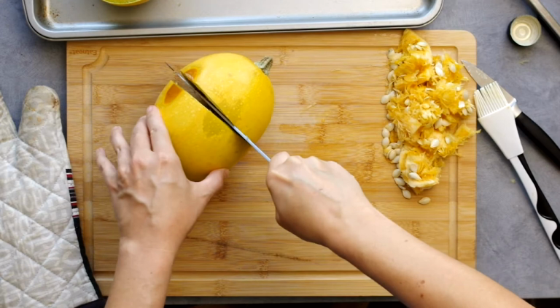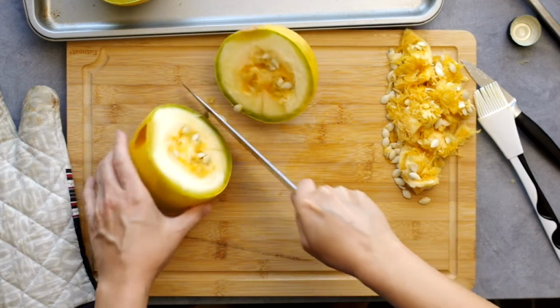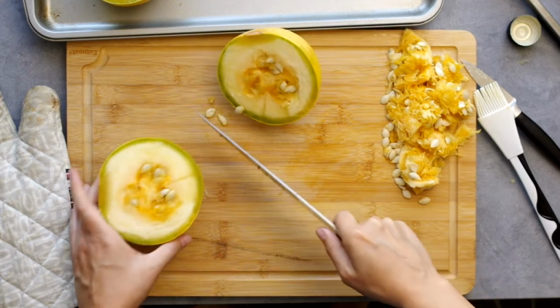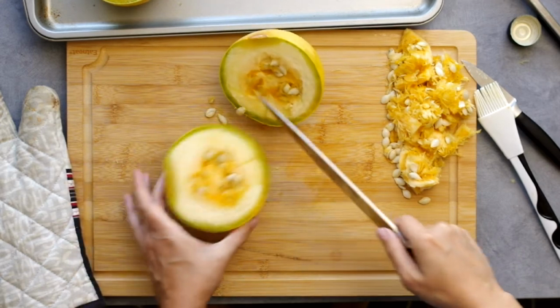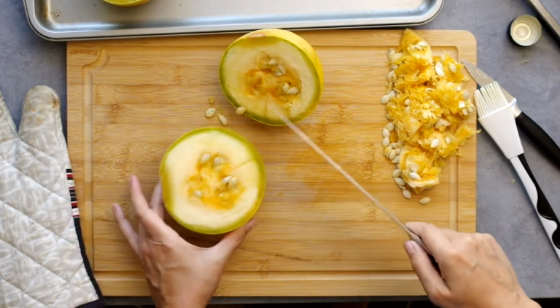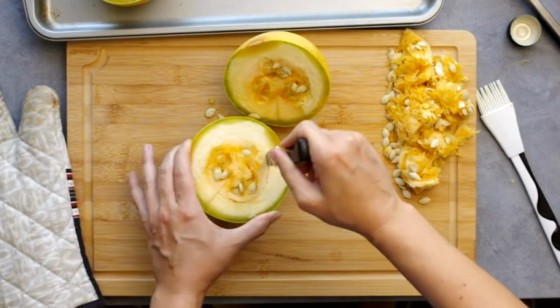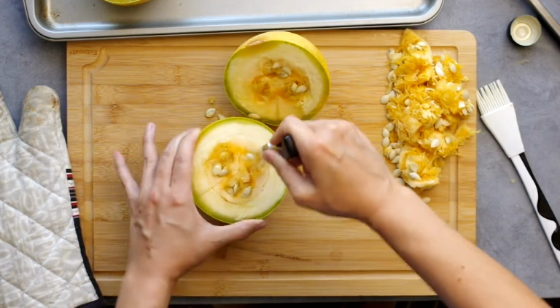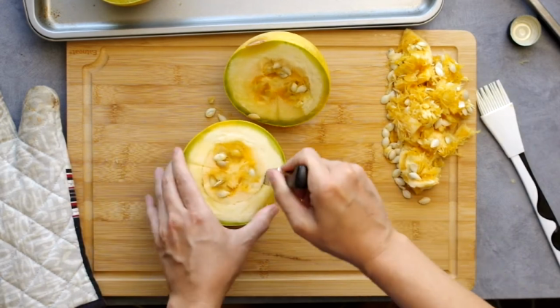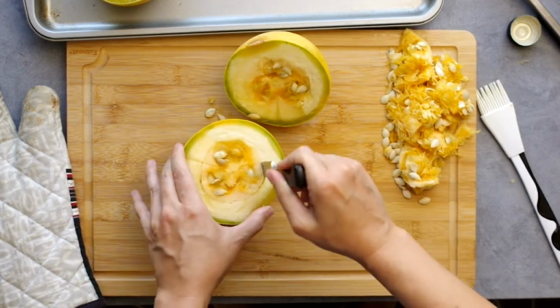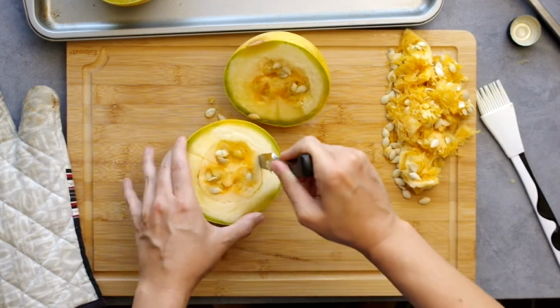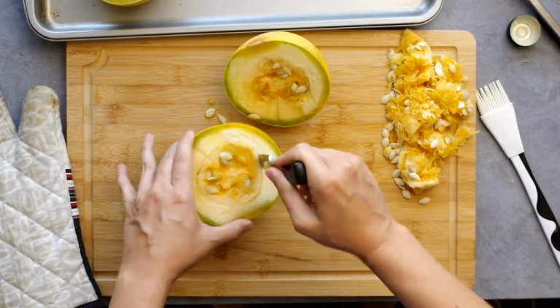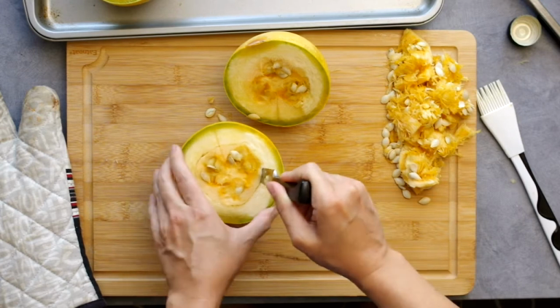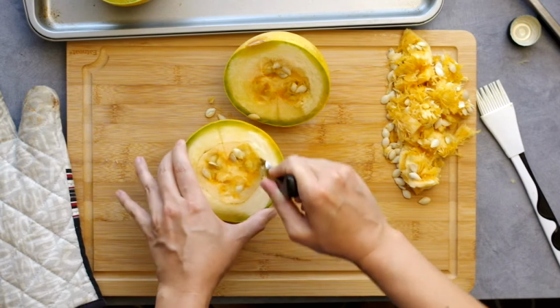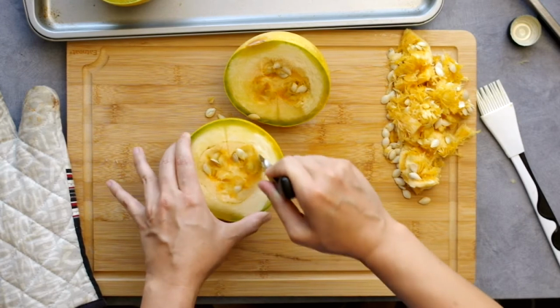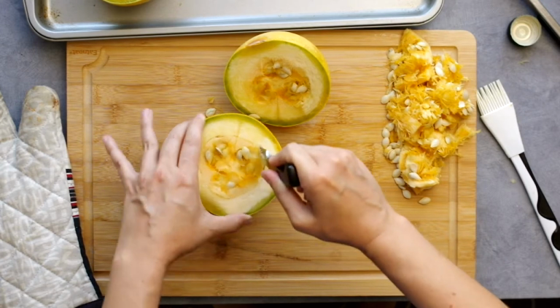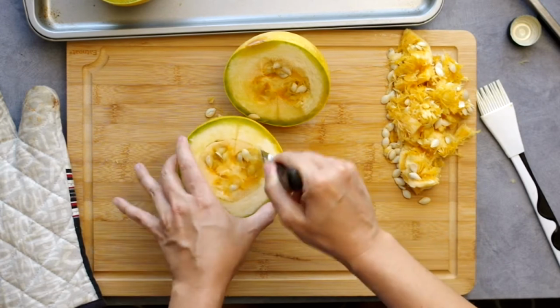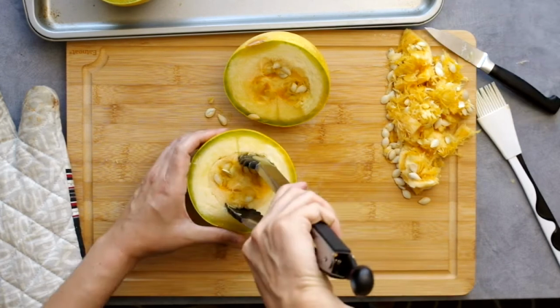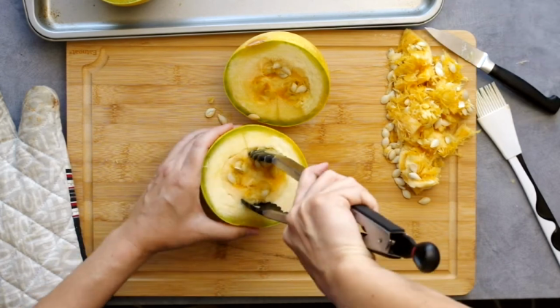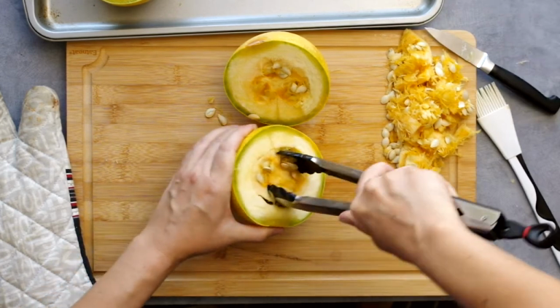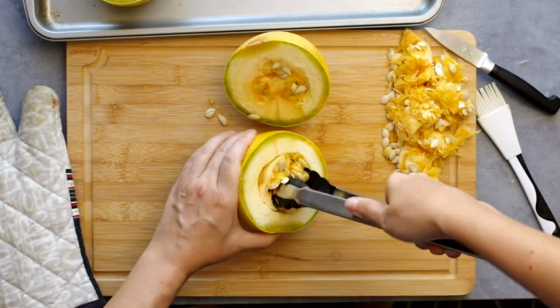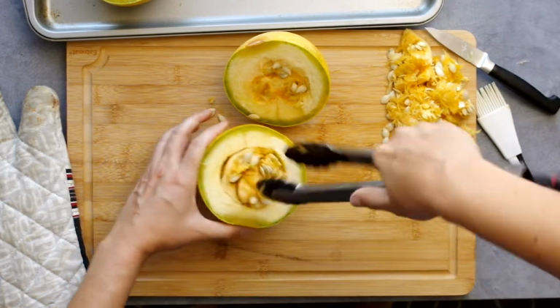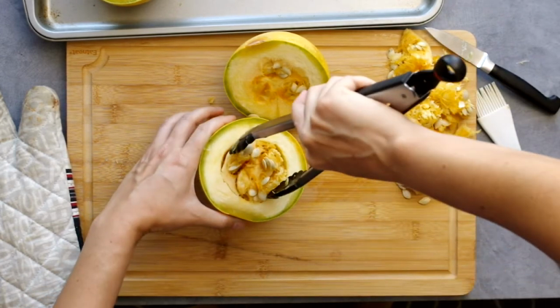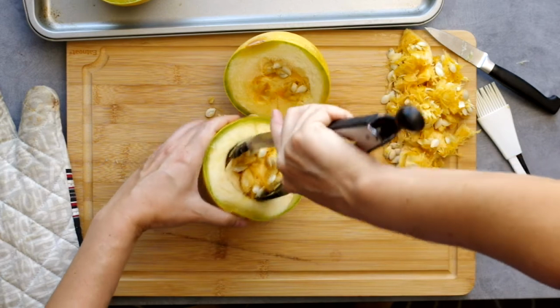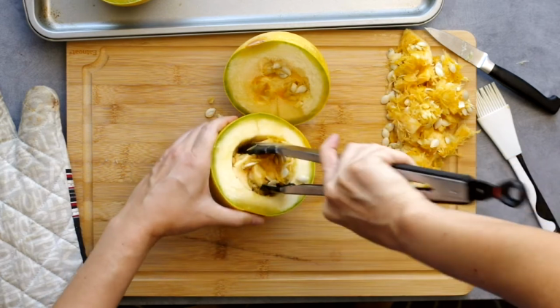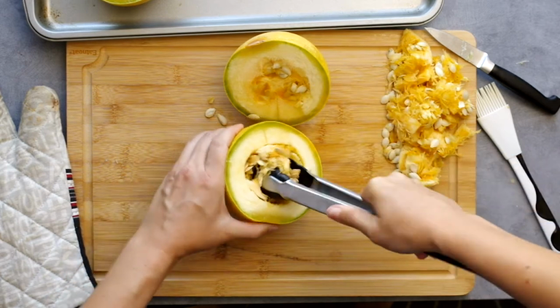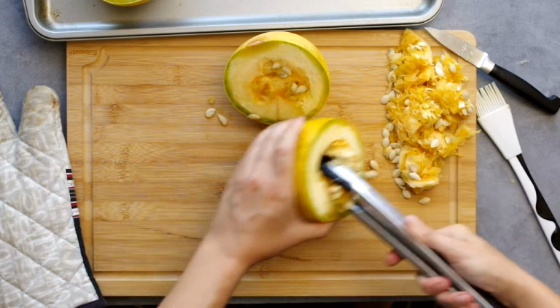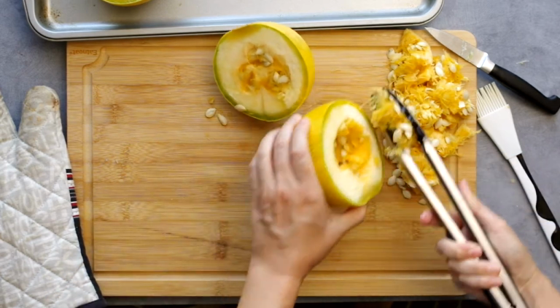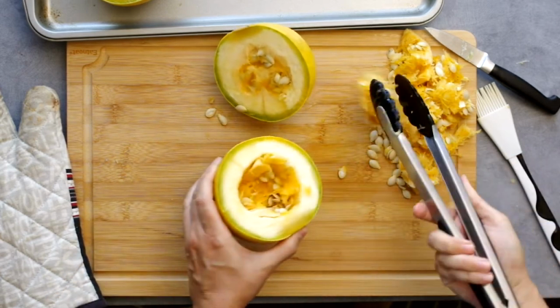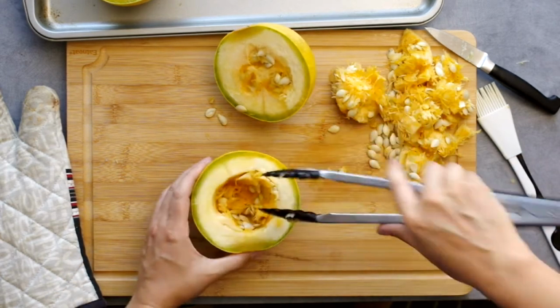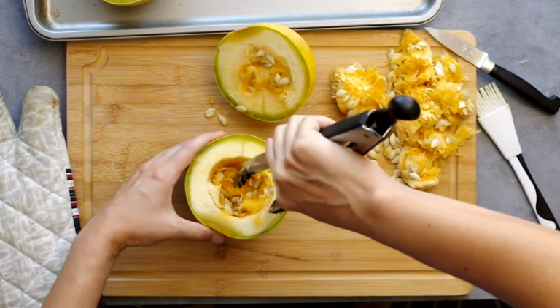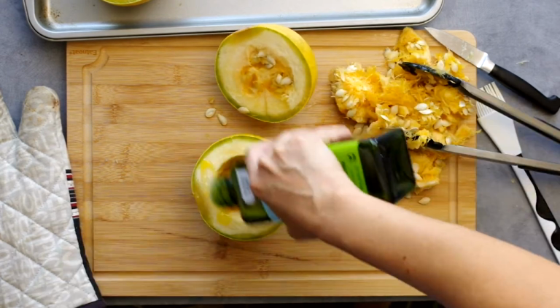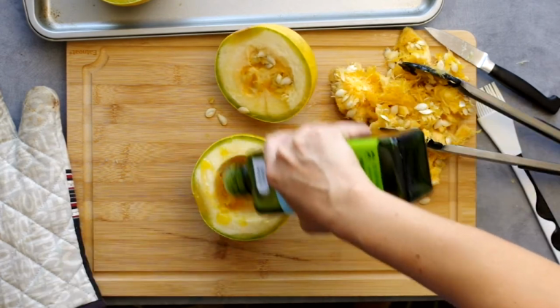Most instructions will tell you to slice the squash lengthwise, but I read somewhere on the vast internet that slicing it widthwise gets you the longest strands of squash, so I thought I'd try that today. I can't say it made a difference, but I ended up with these cute little bowls that I considered serving it in. Of course we need to remove the seeds, which was also fairly easy this way.